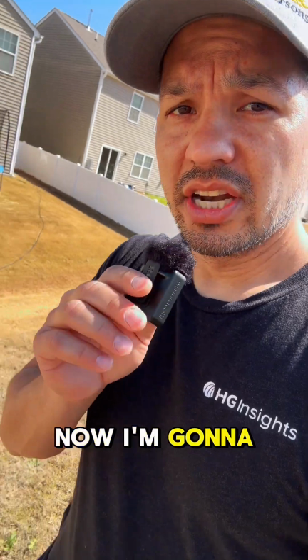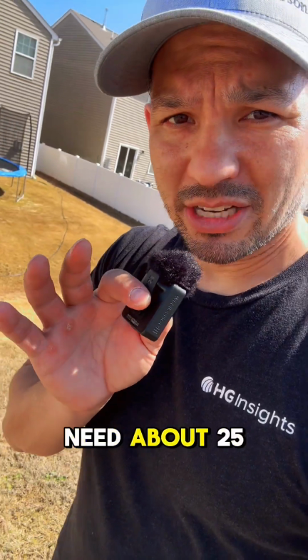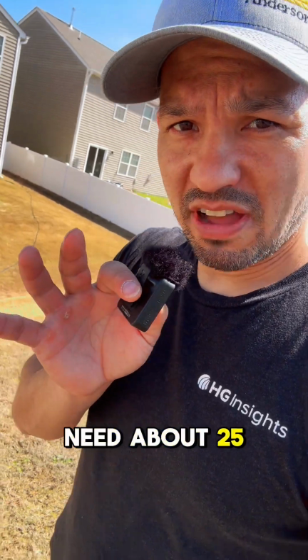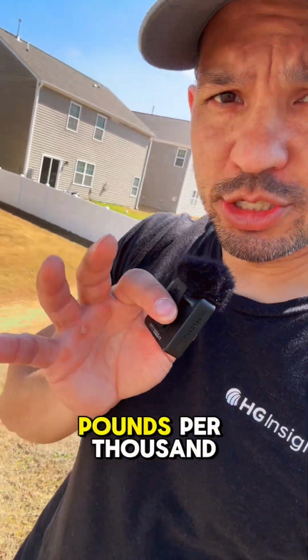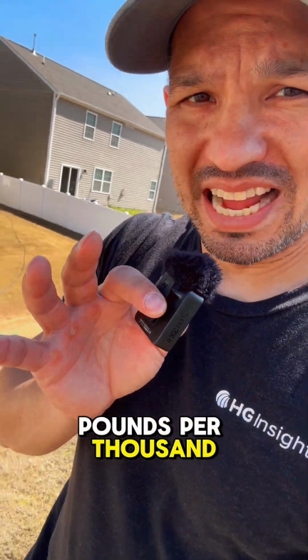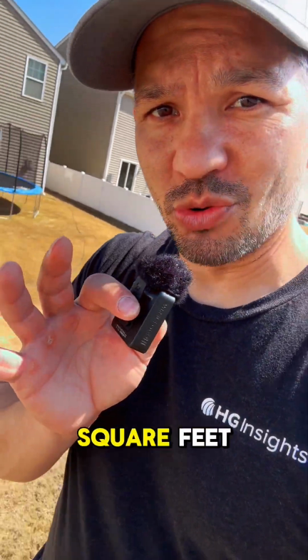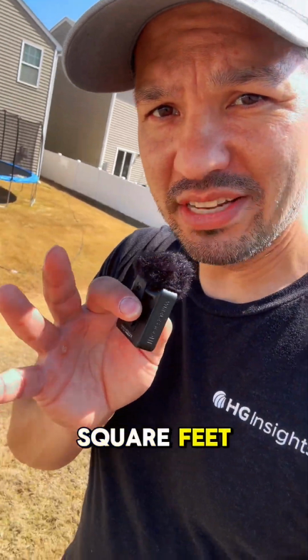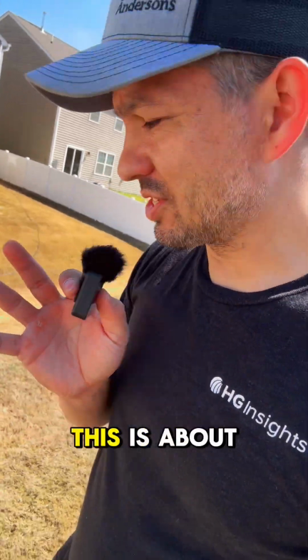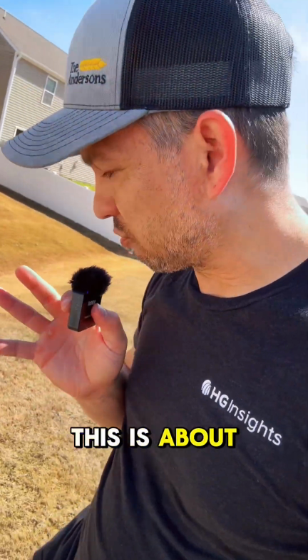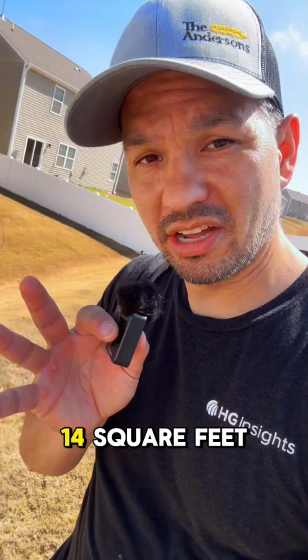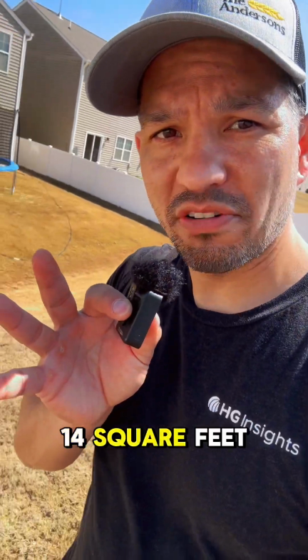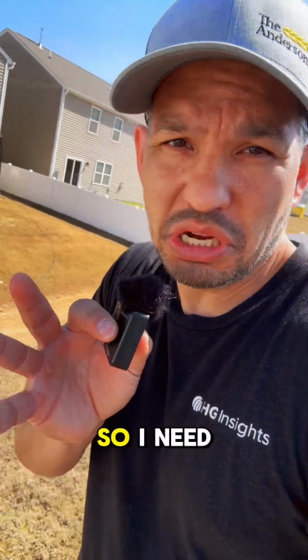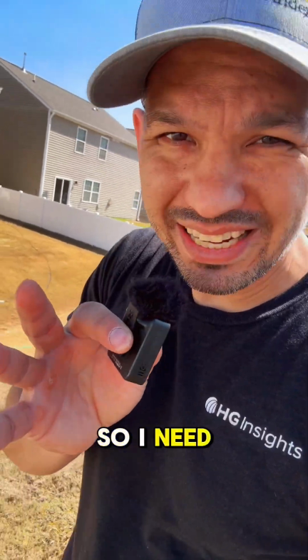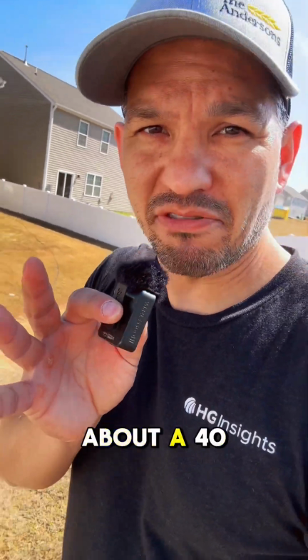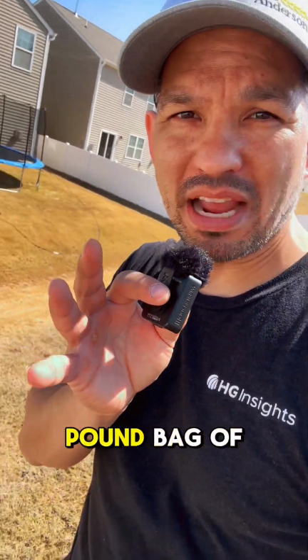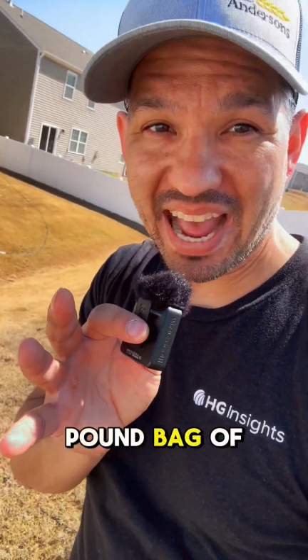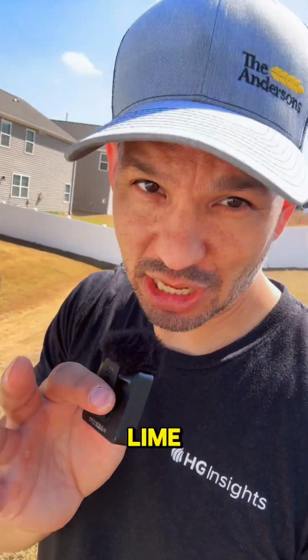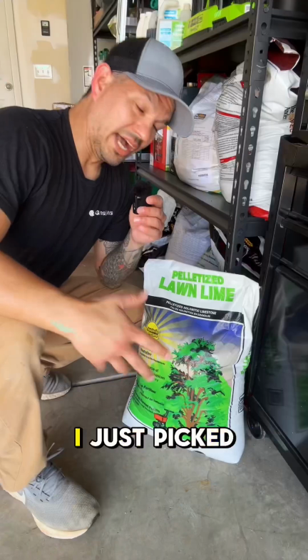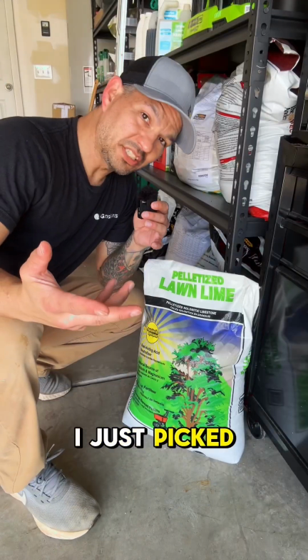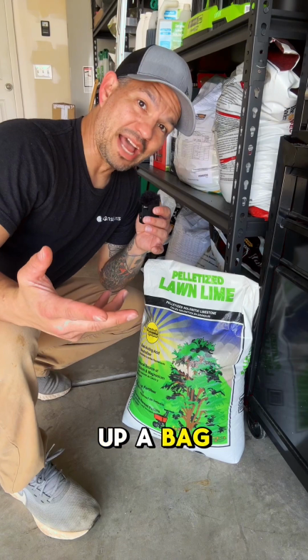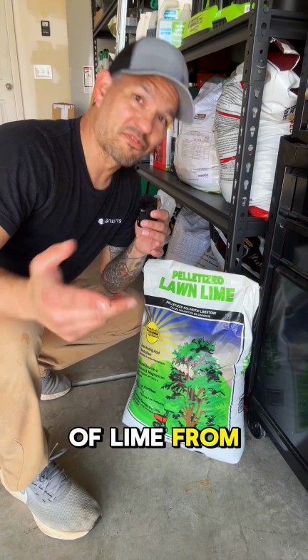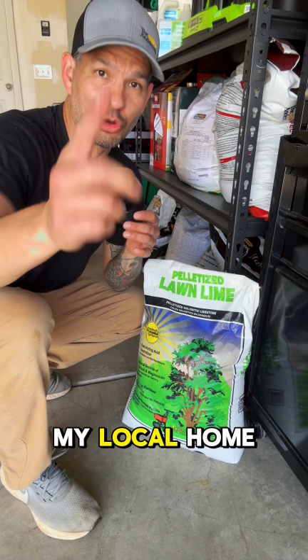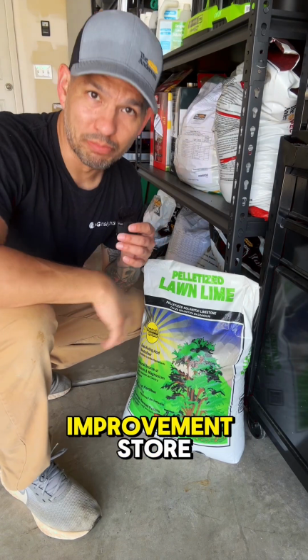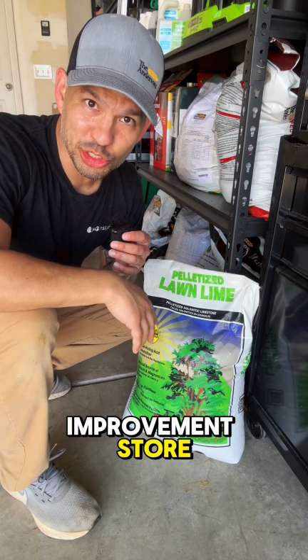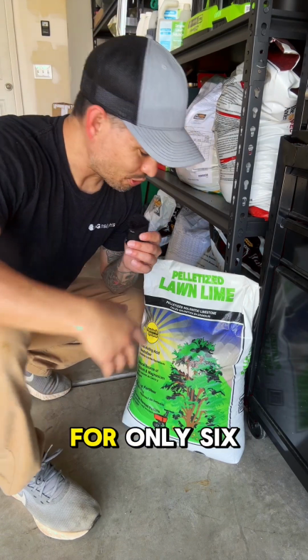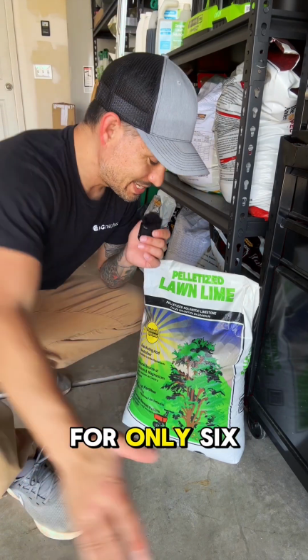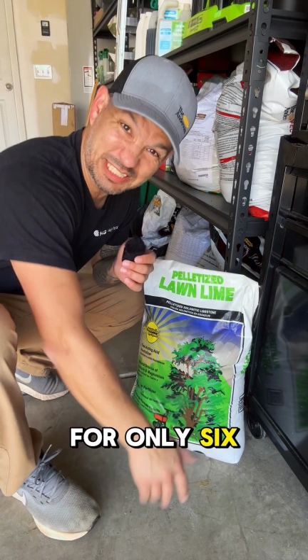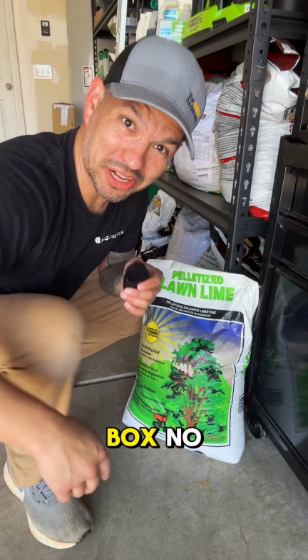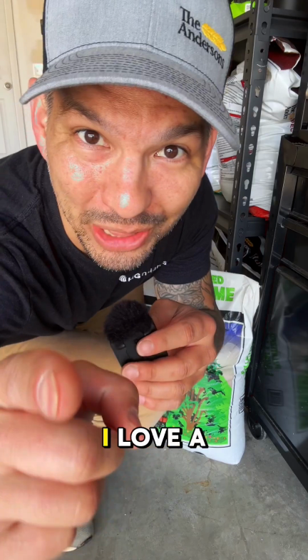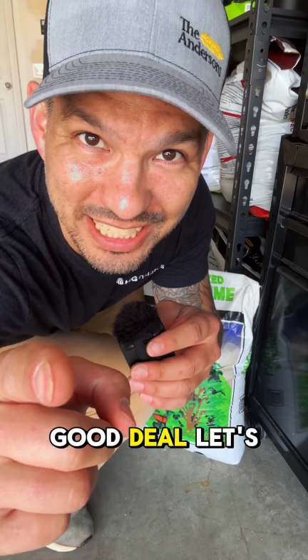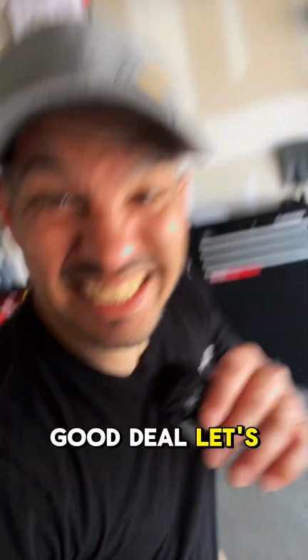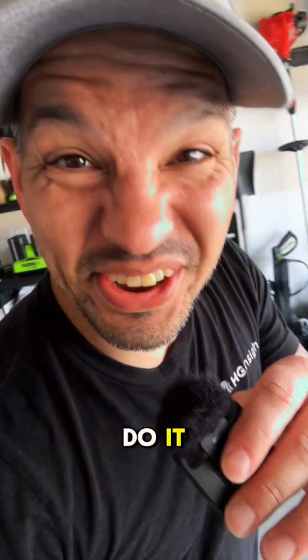I'm going to need about 25 pounds per 1,000 square feet. This area is about 1,400 square feet, so I need about a 40-pound bag of lime. I just picked up a bag from my local home improvement store for only six bucks. You know I love a good deal — let's do it.